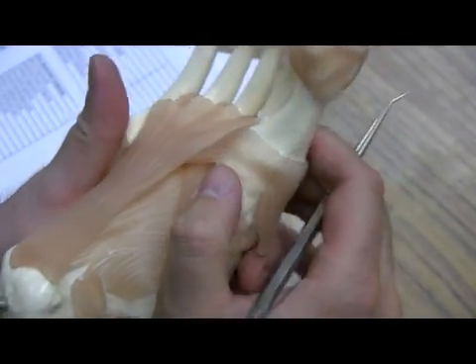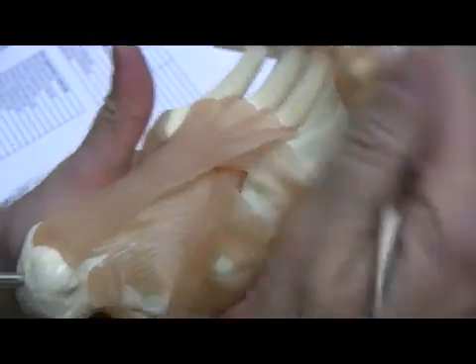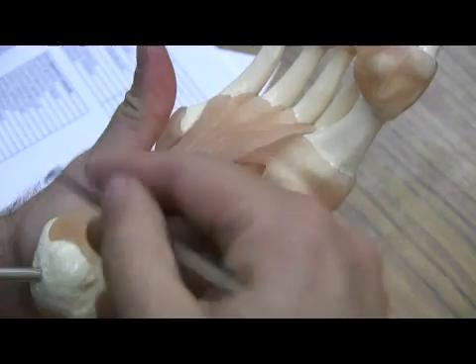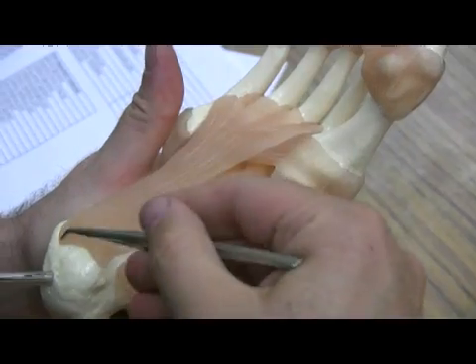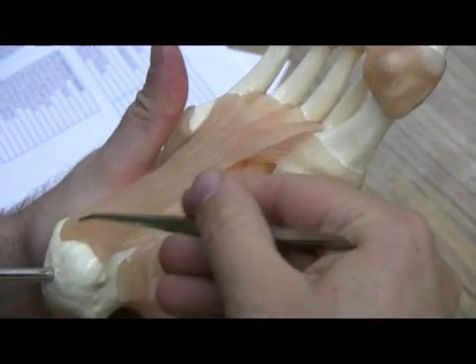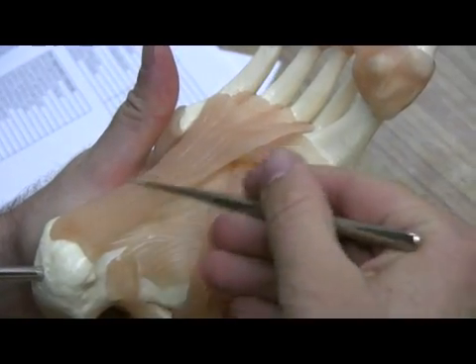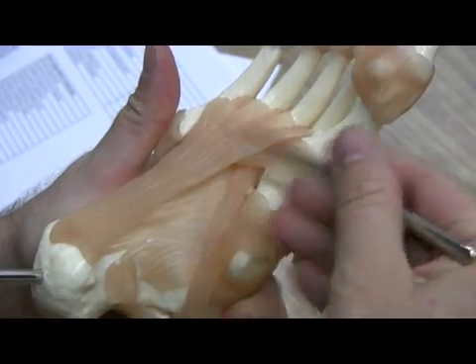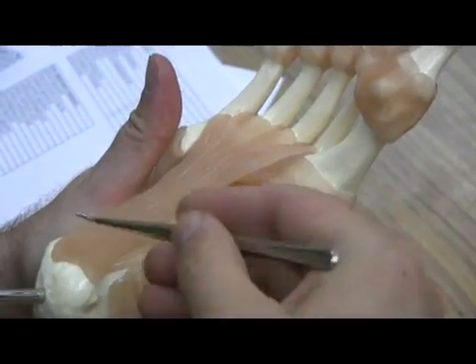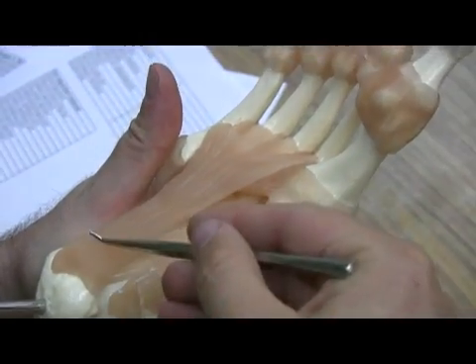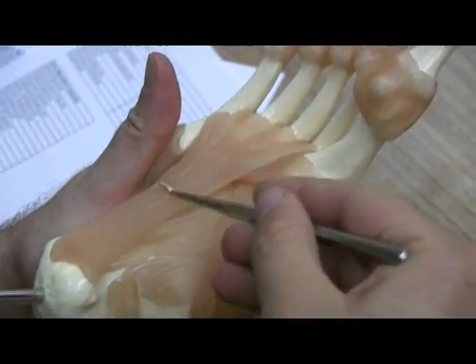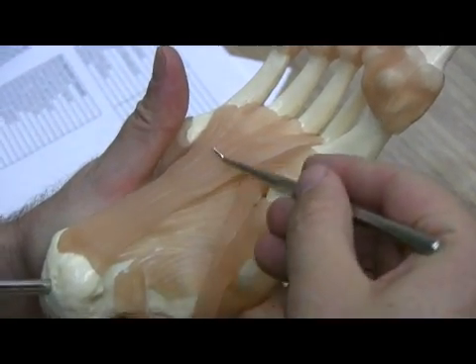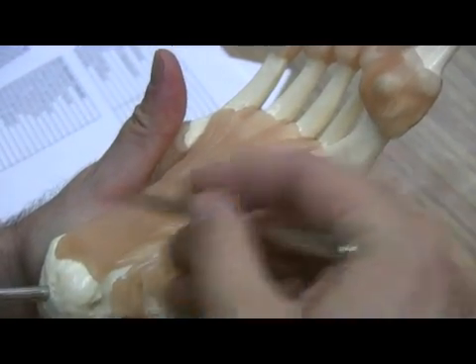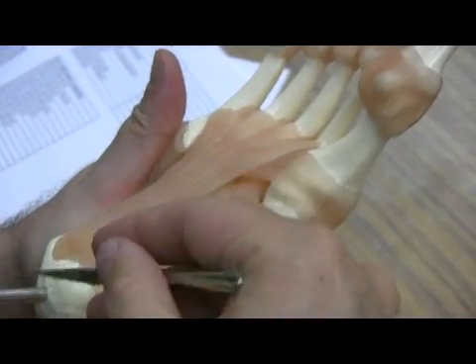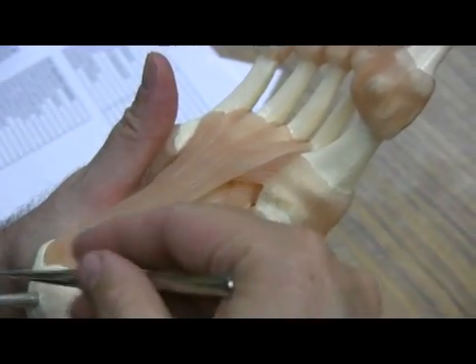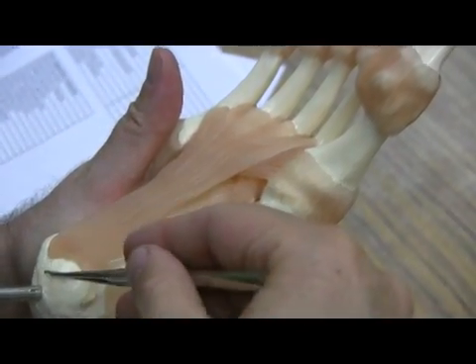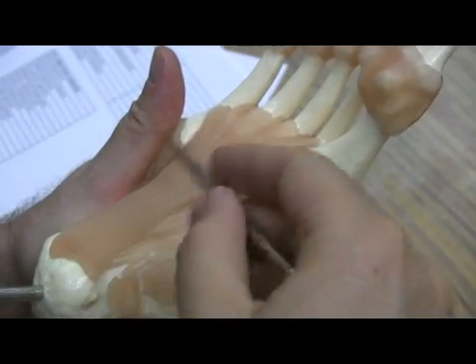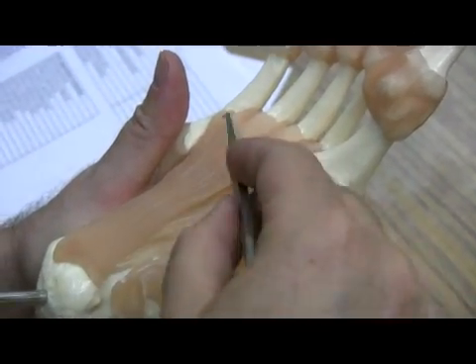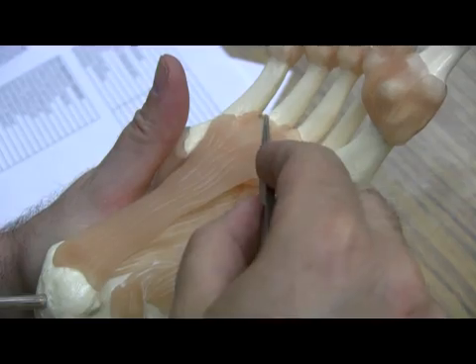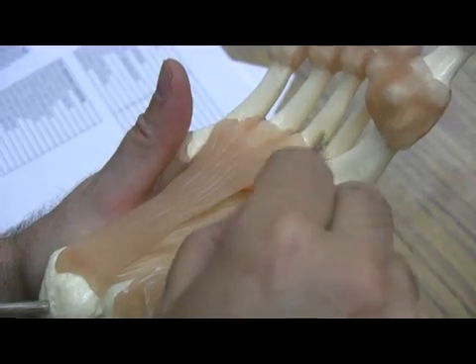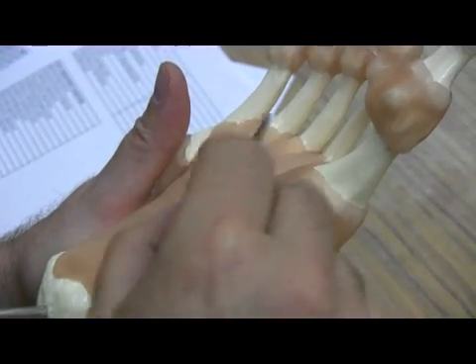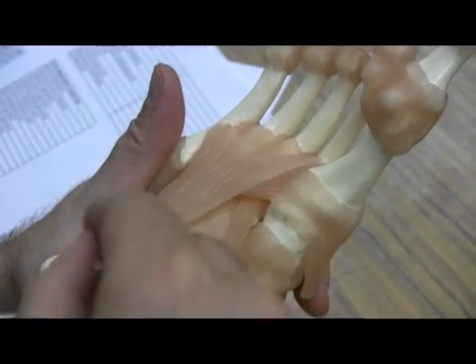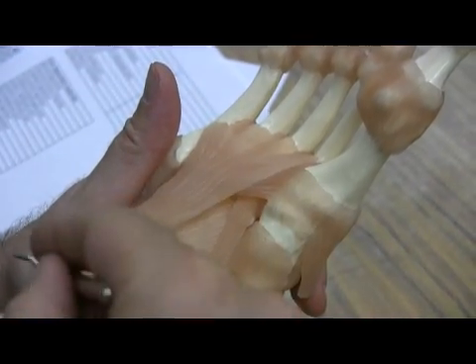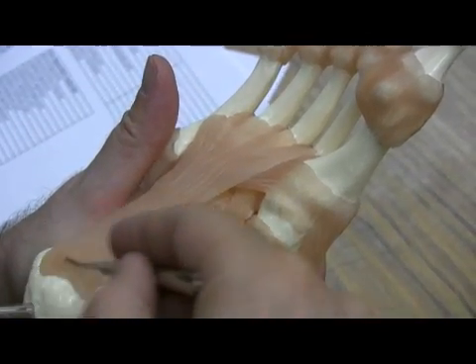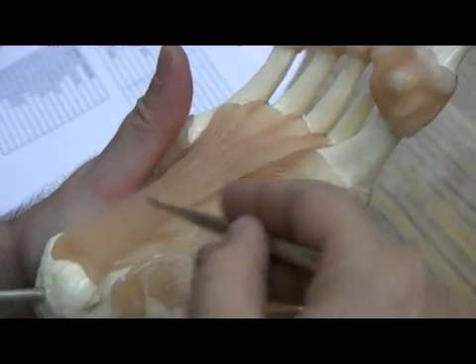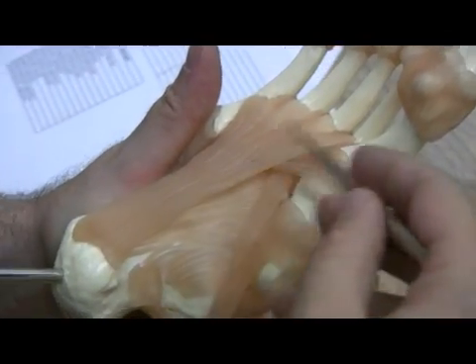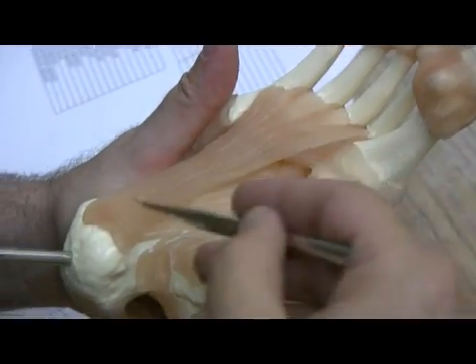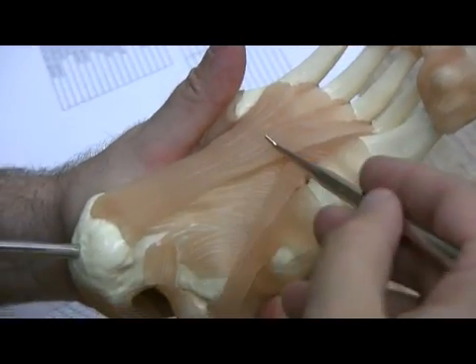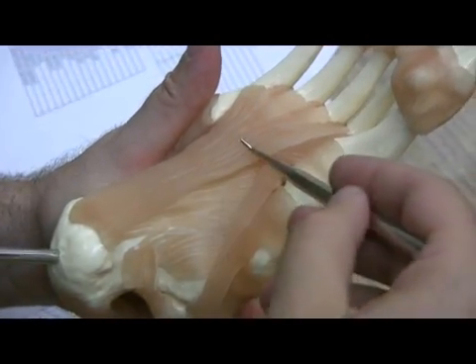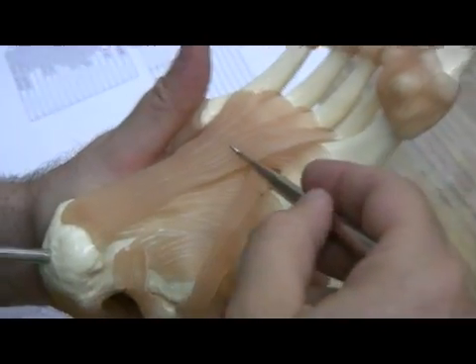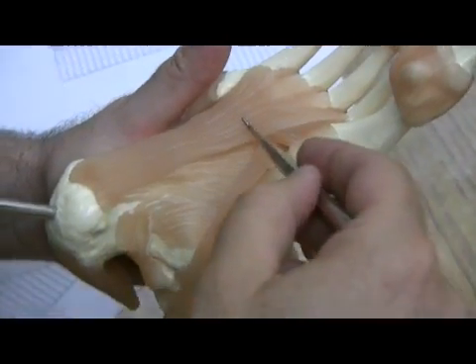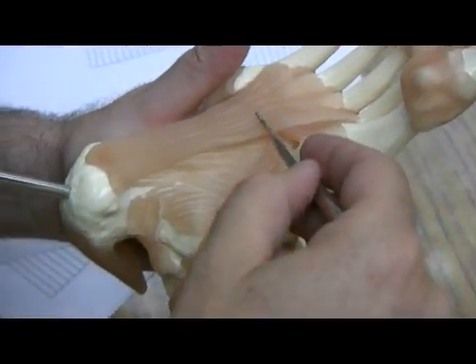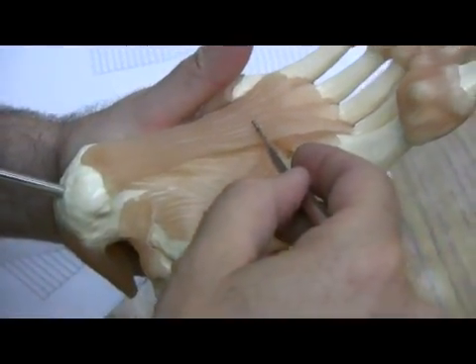This is referred to as the long plantar ligament, going from the calcaneus all the way to the metatarsals. This also helps to create the arch of the foot.